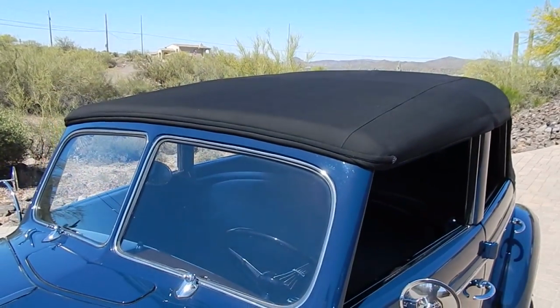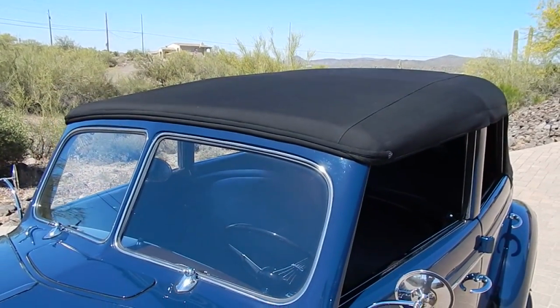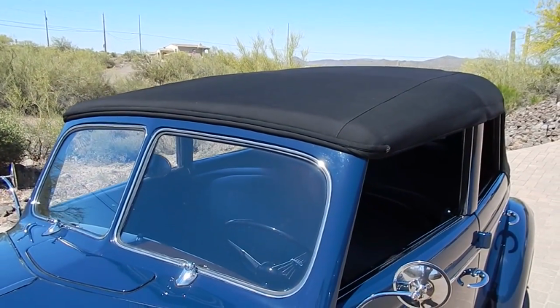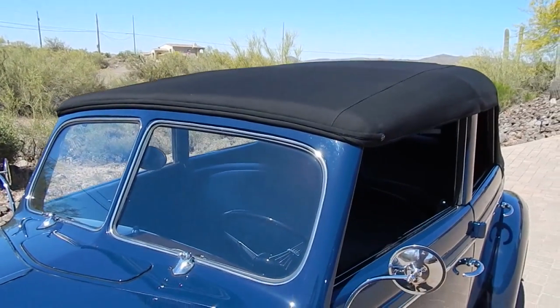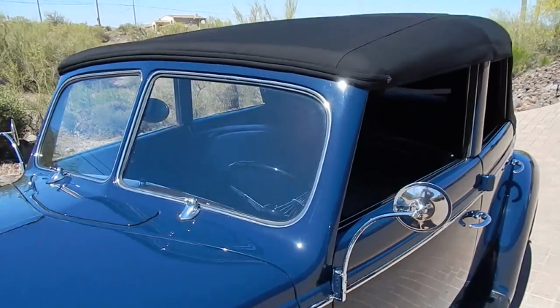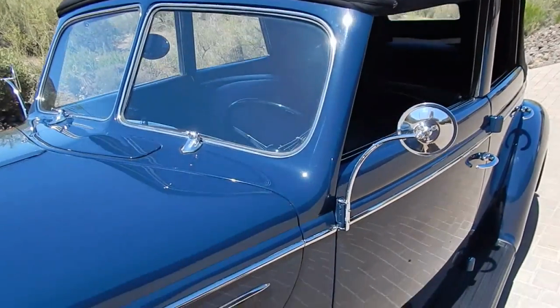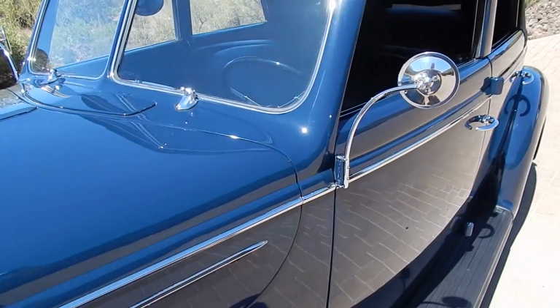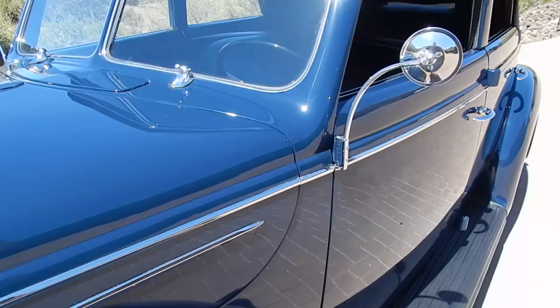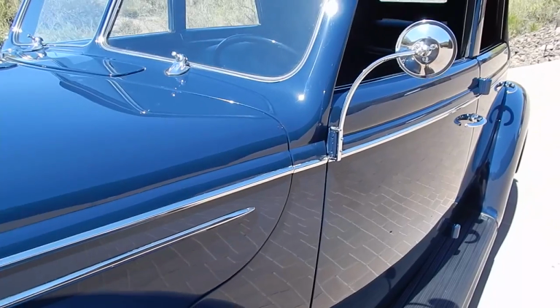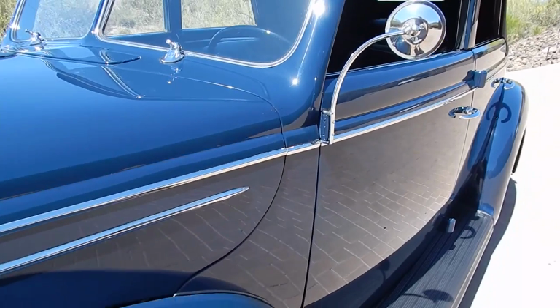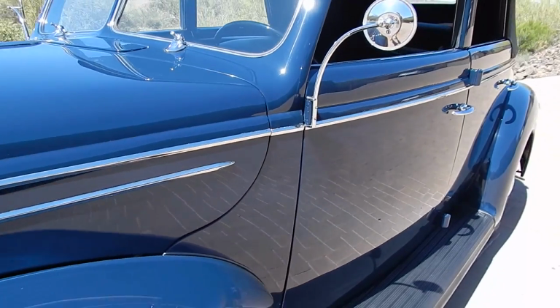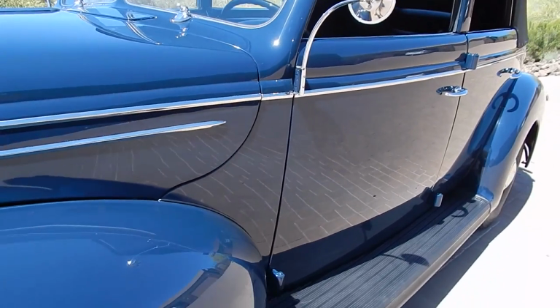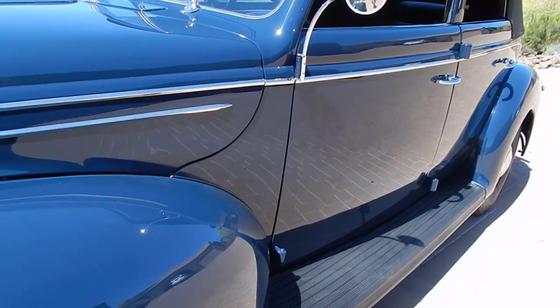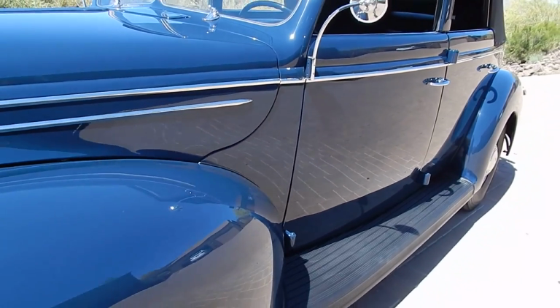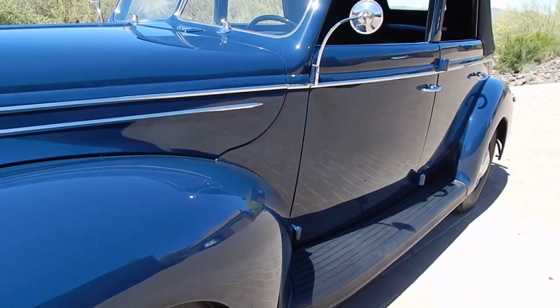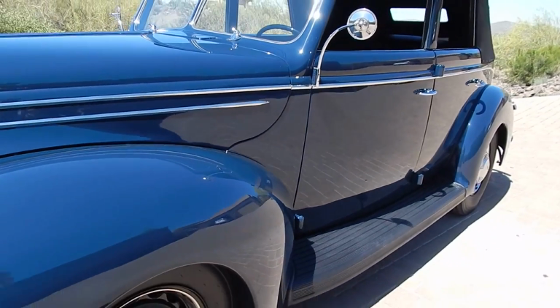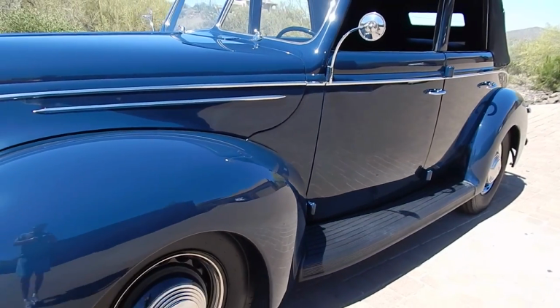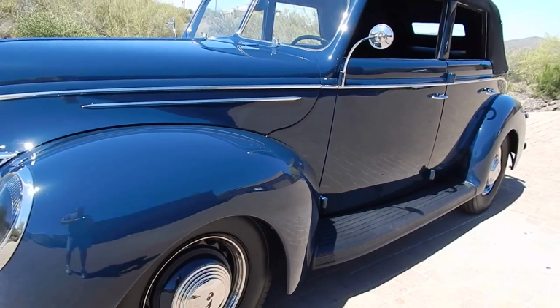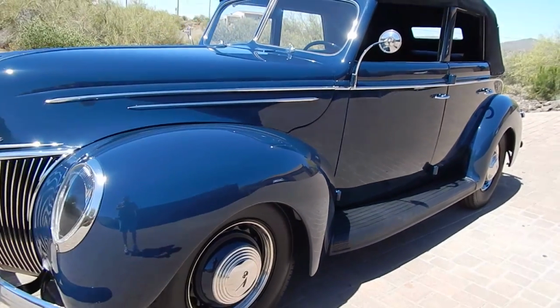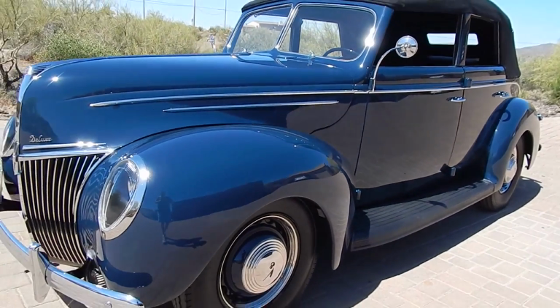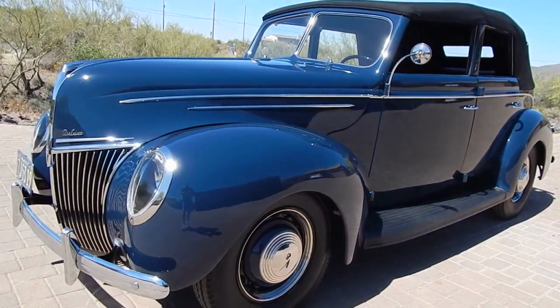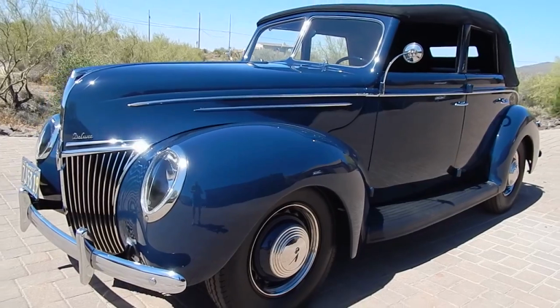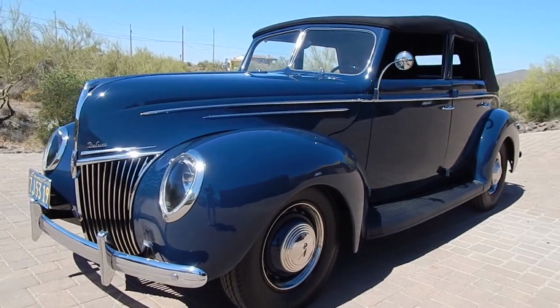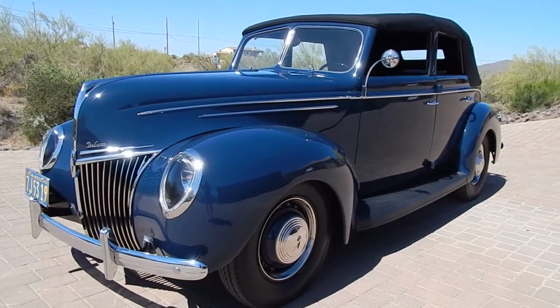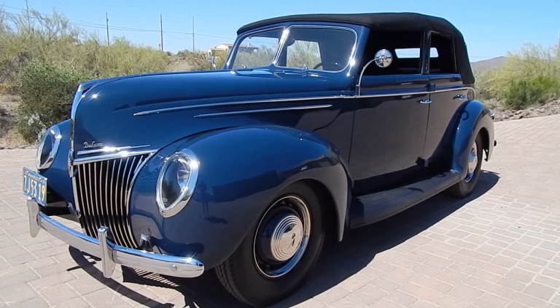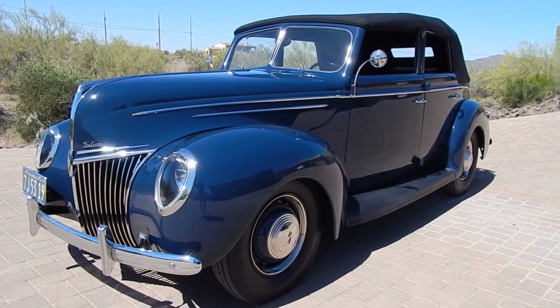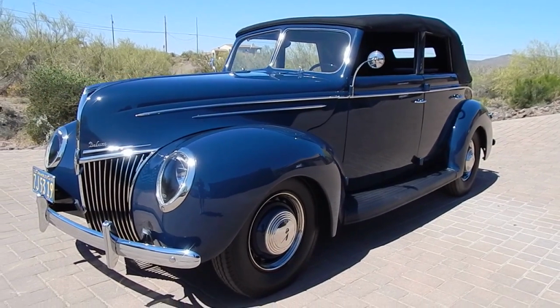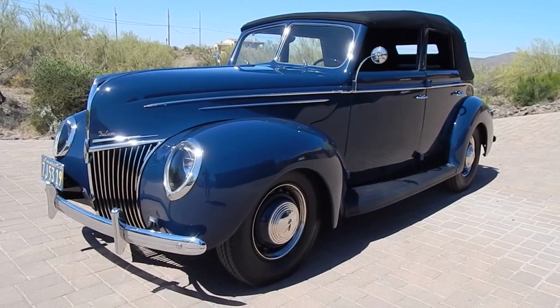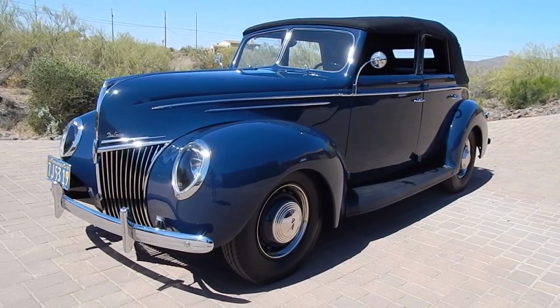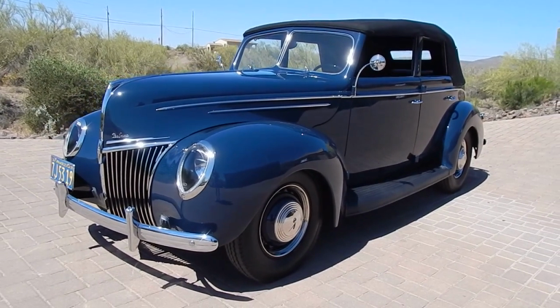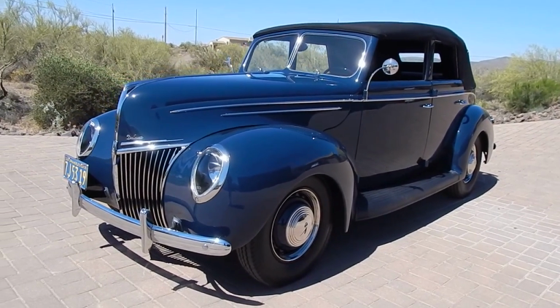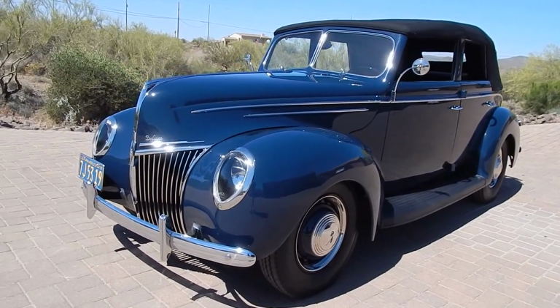It is painted a 1940 Lion Blue. The only blue color in '39 was kind of an odd pale blue, and the owner selected to go with a '40 color, which we understand.